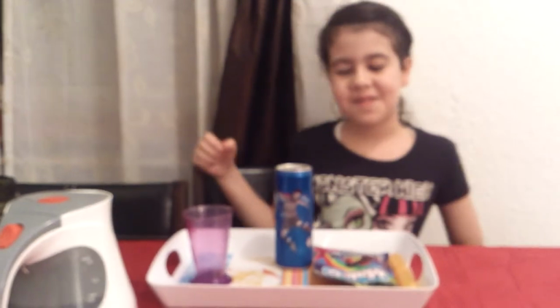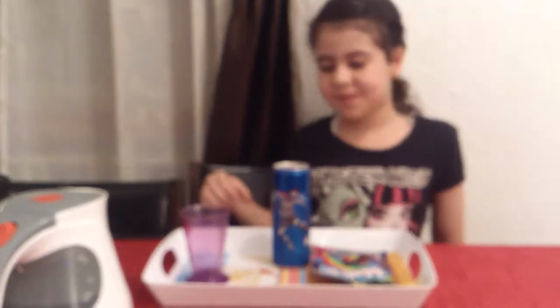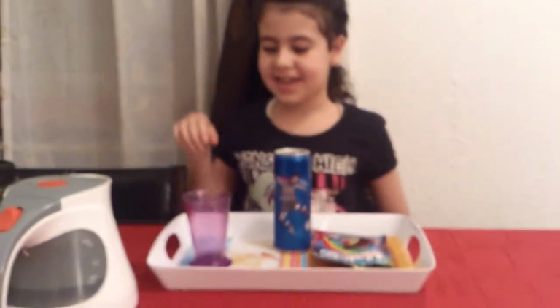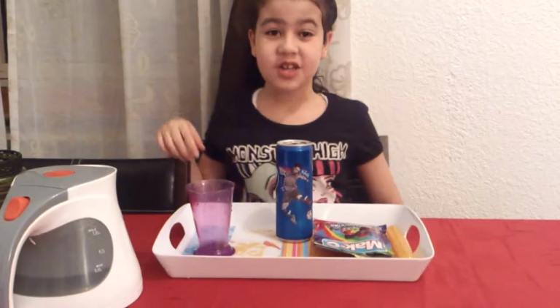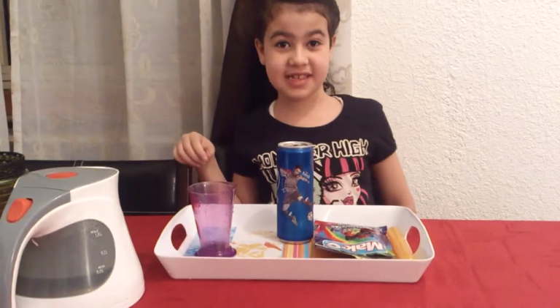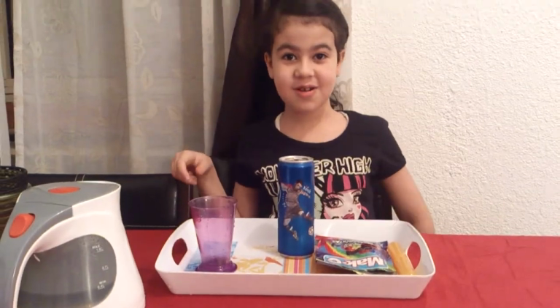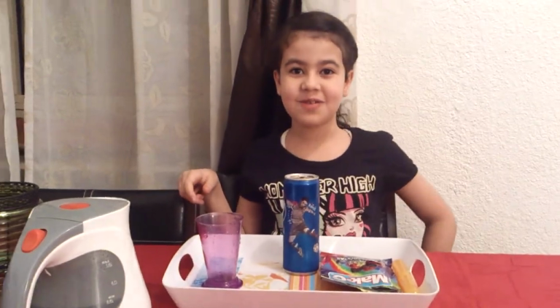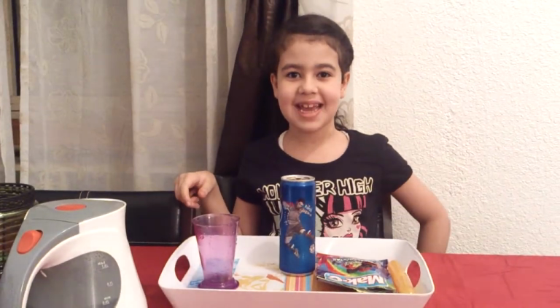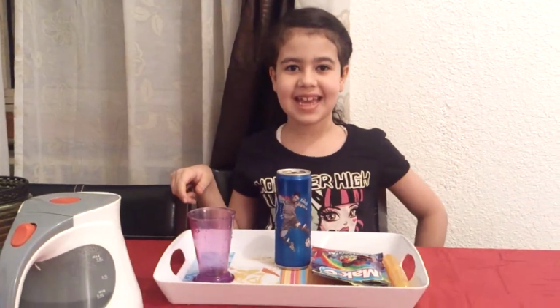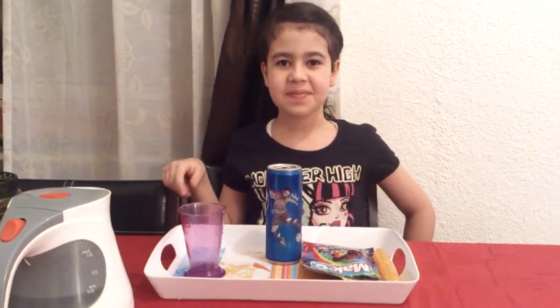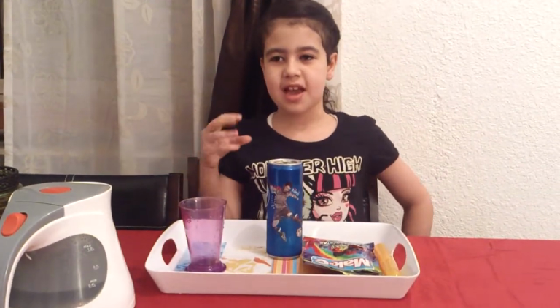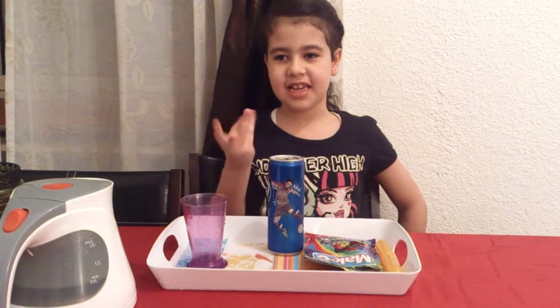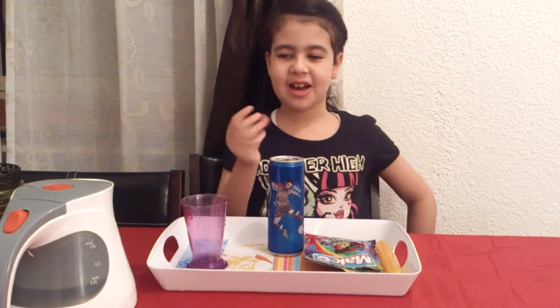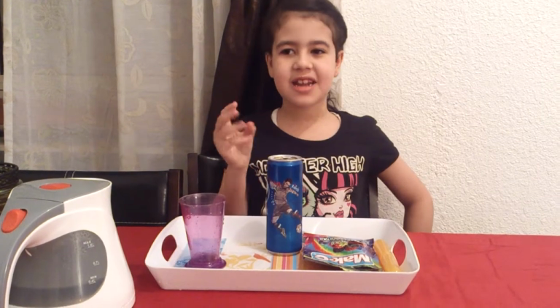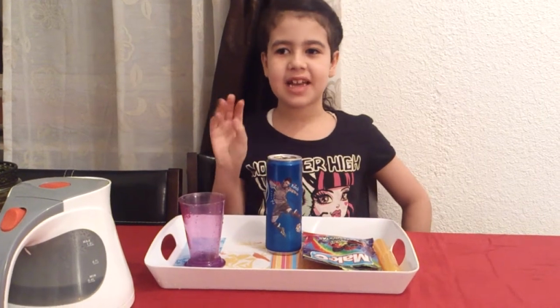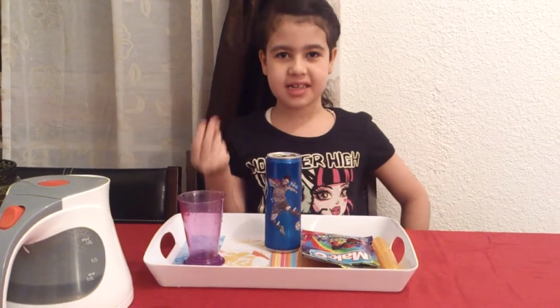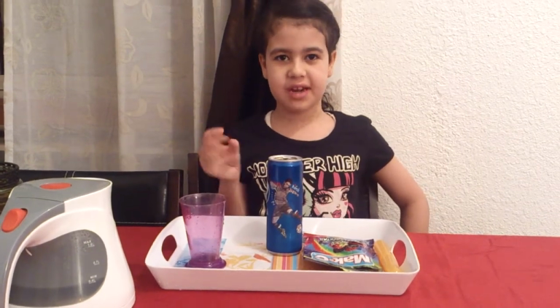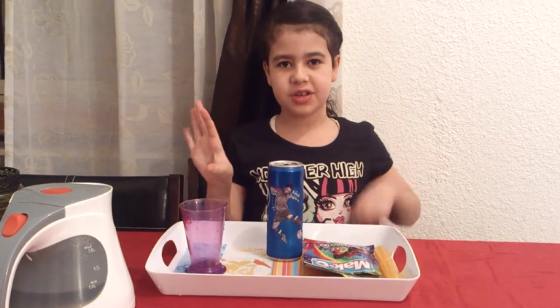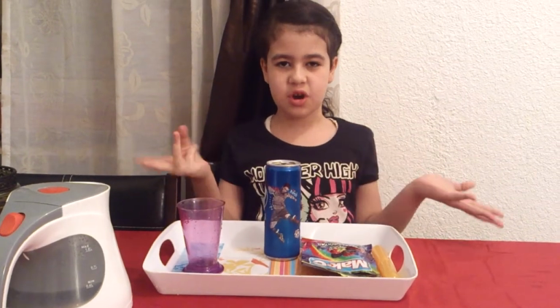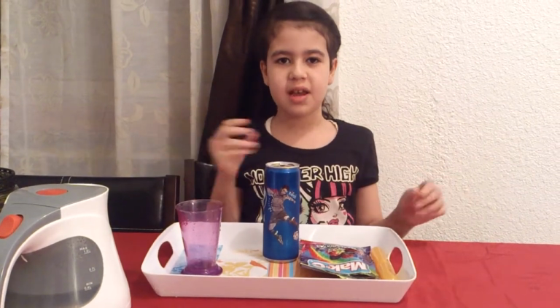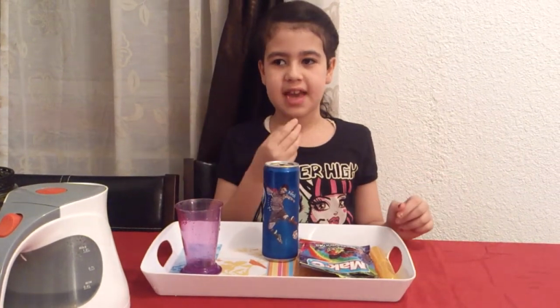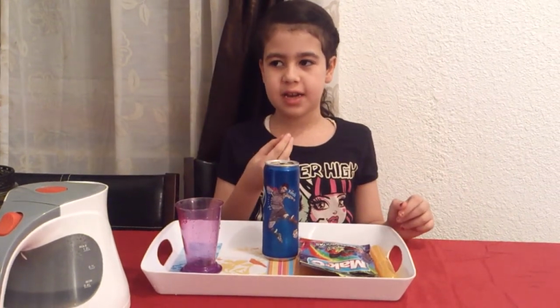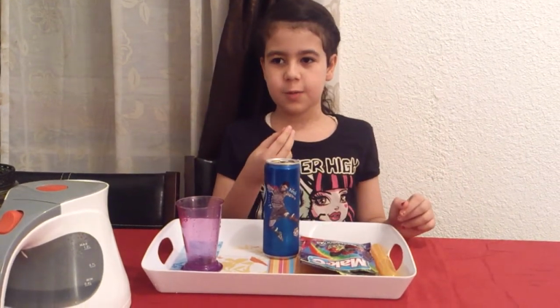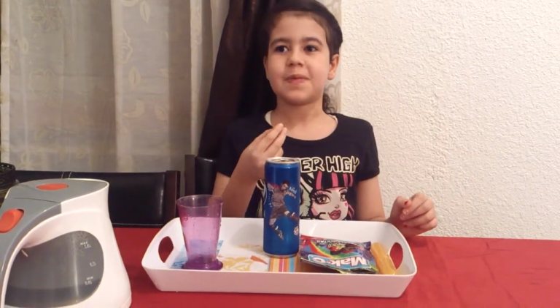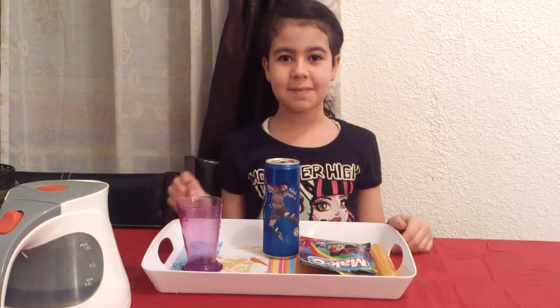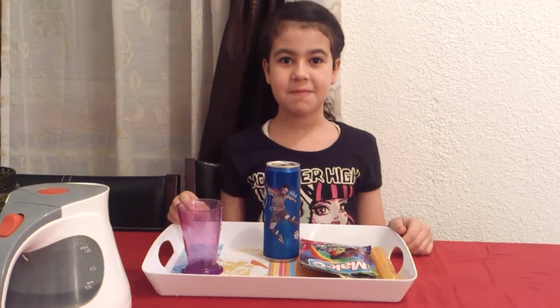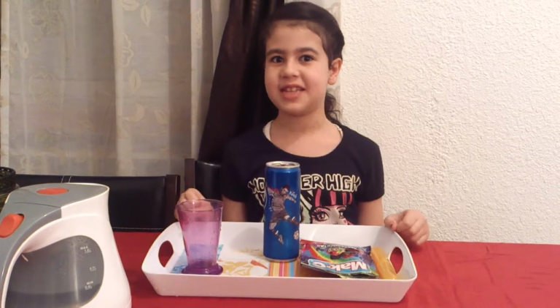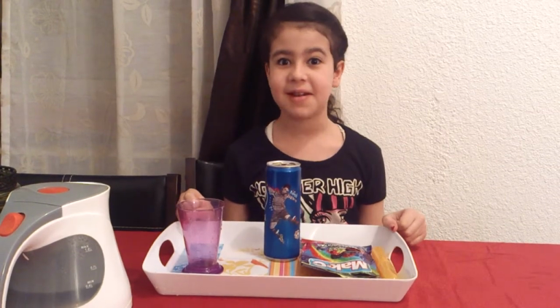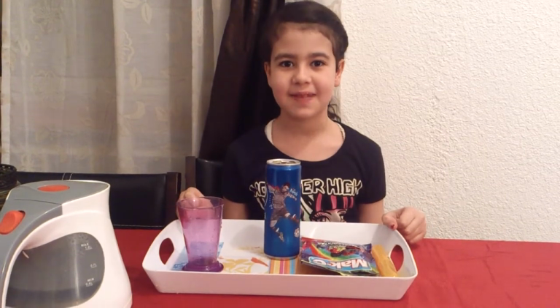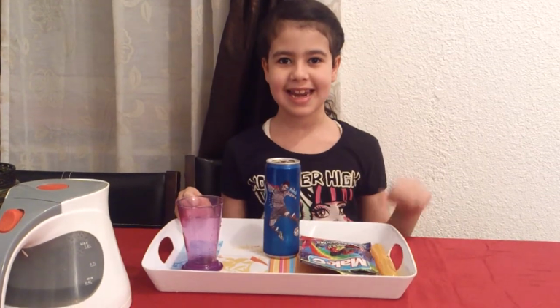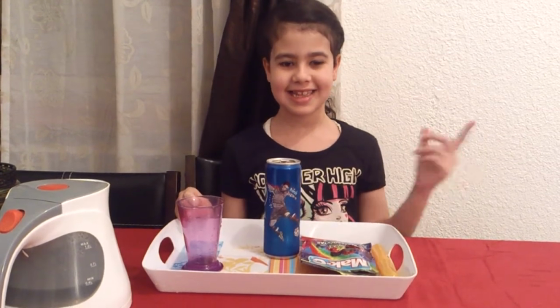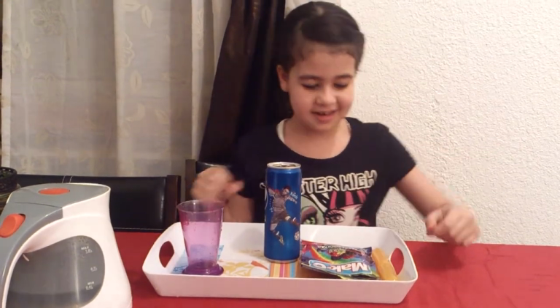On Fun4Fun, today we are going to make kind of like ice cream or snow that you can sip up, and it's very yummy. Let's get started.